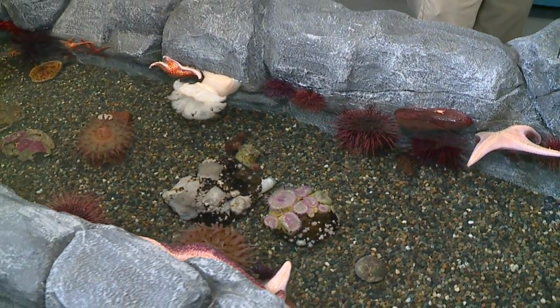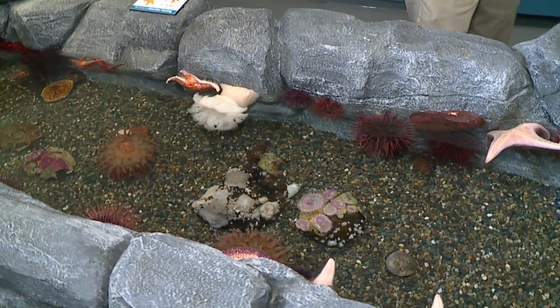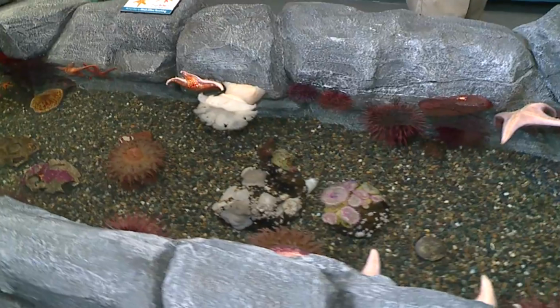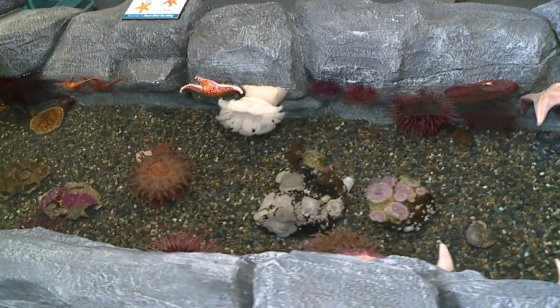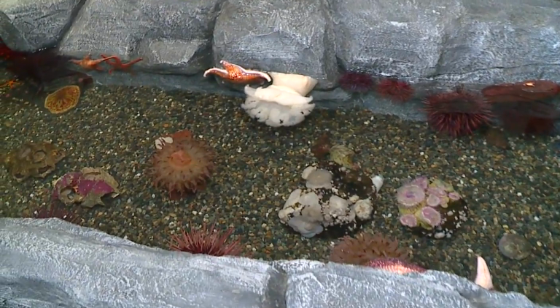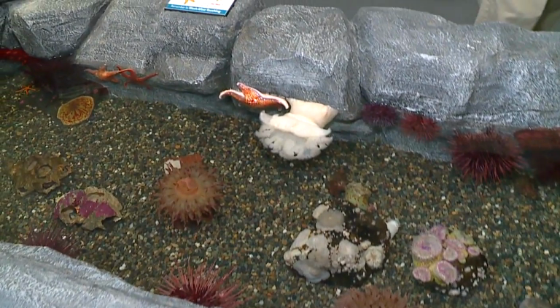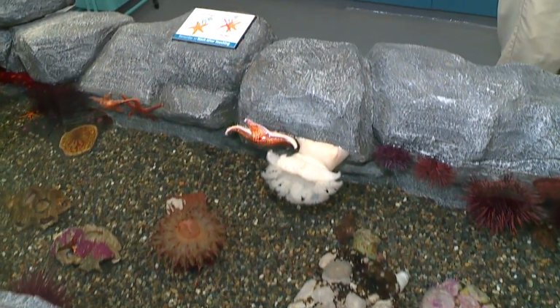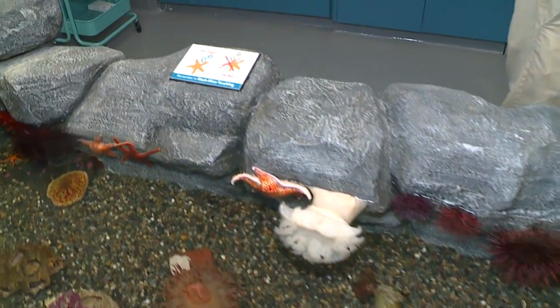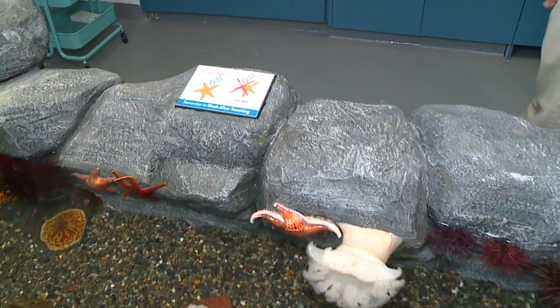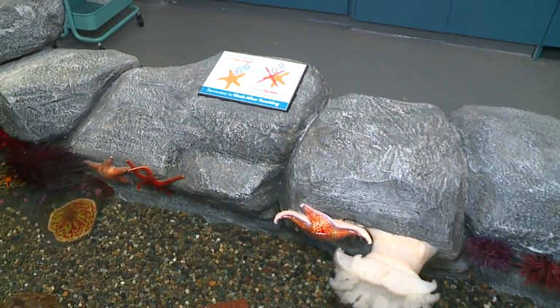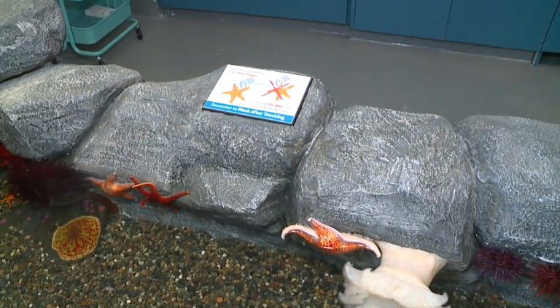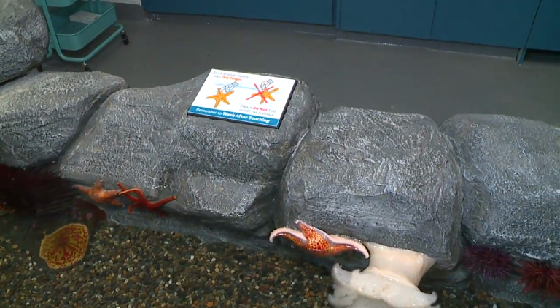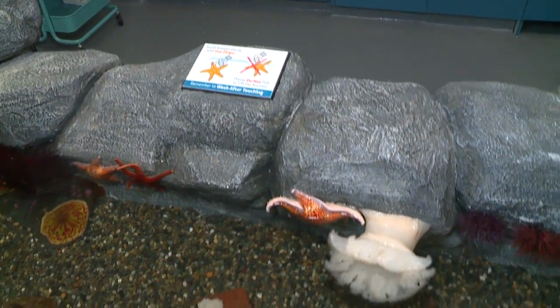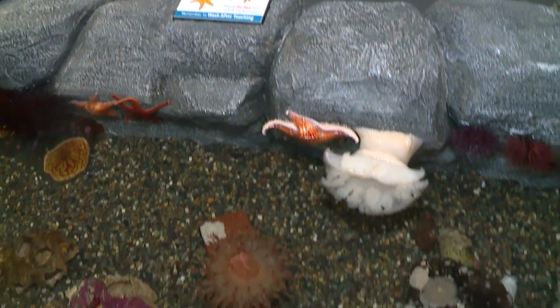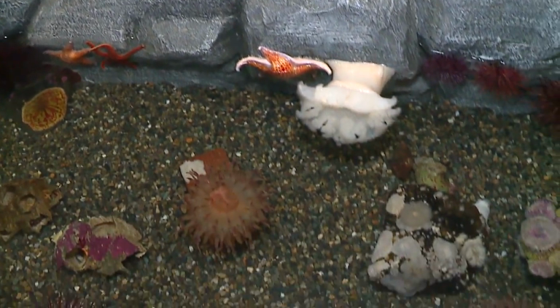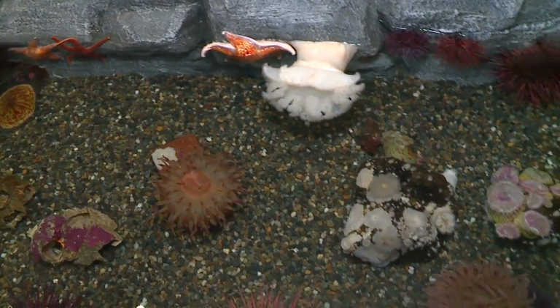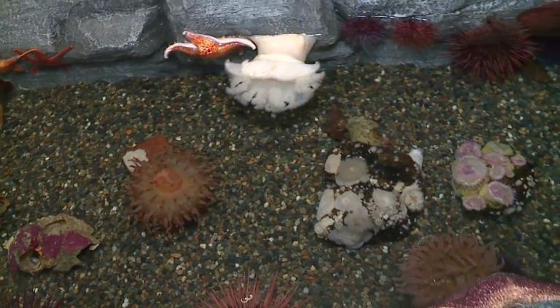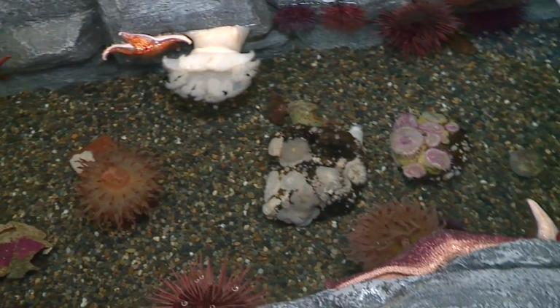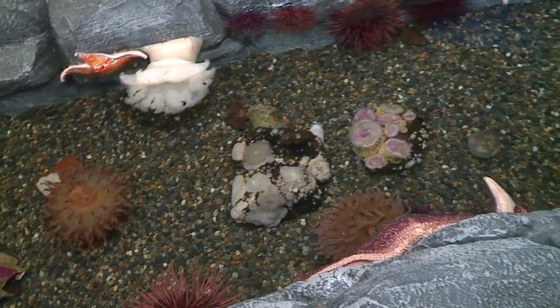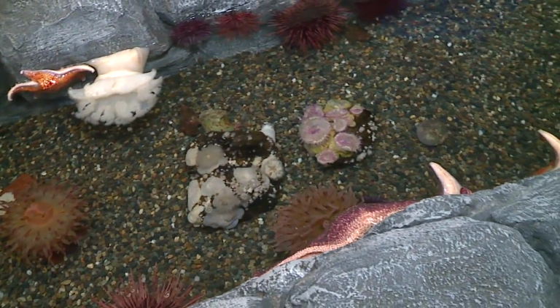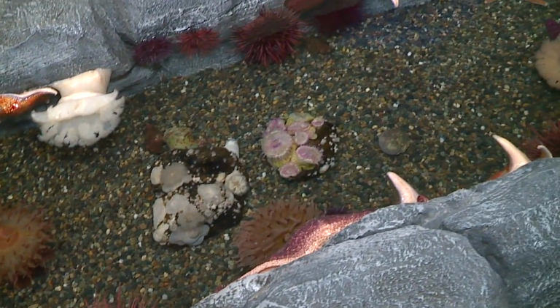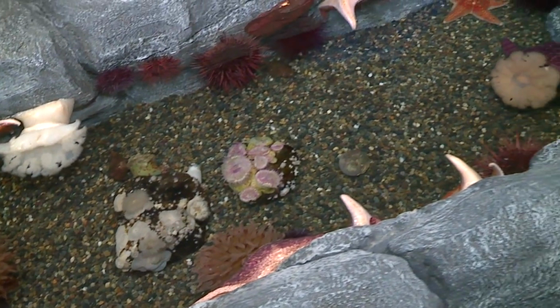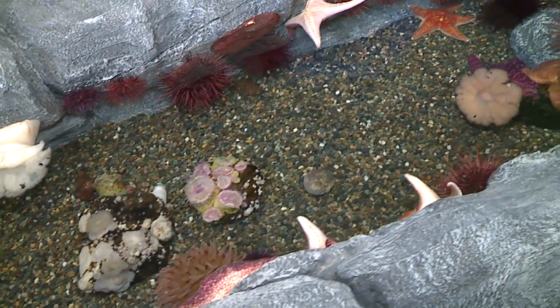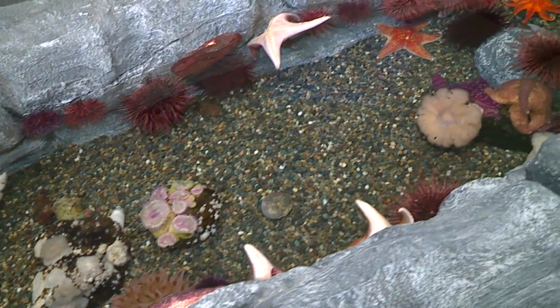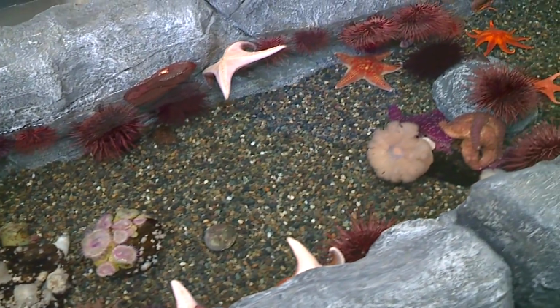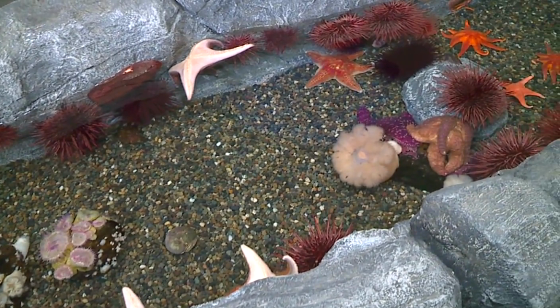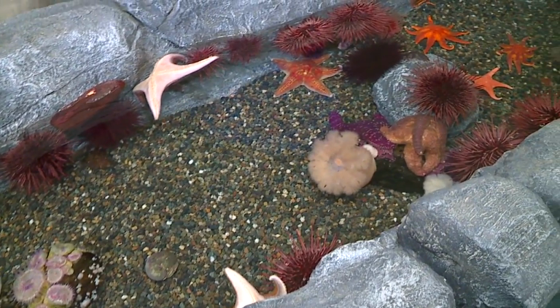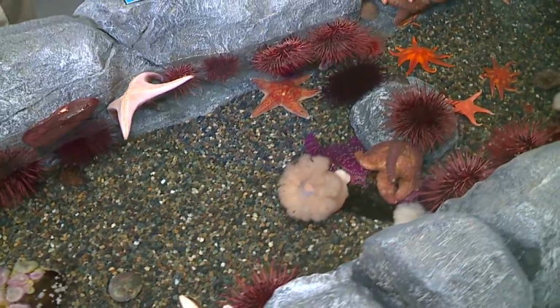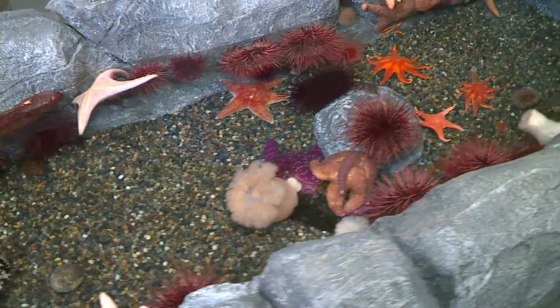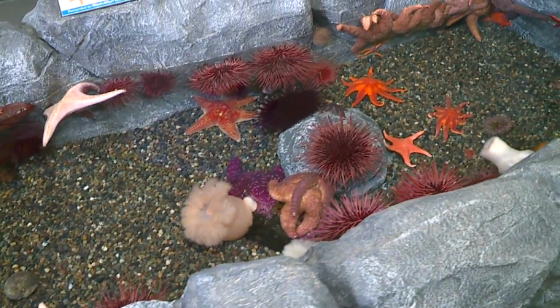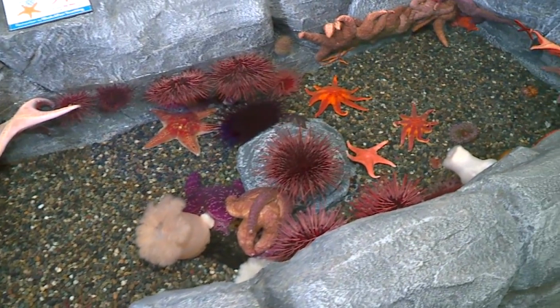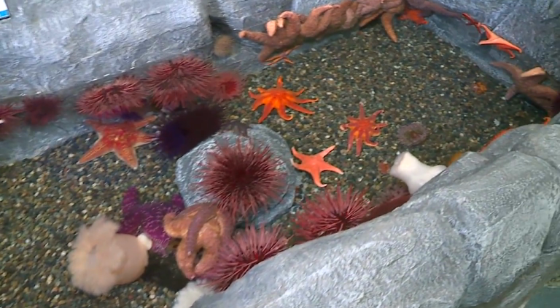This is a much larger area for our guests to go ahead and get up close to the animals and touch them. We have sea urchins in here, sea stars, anemones, chitins — you name it — and these are all animals that you can touch.